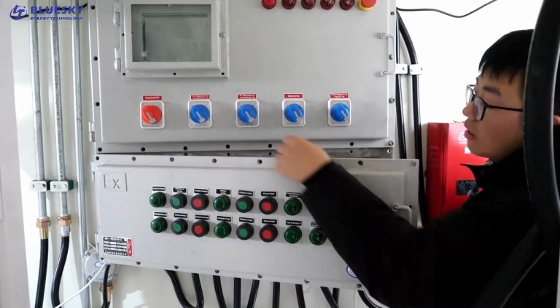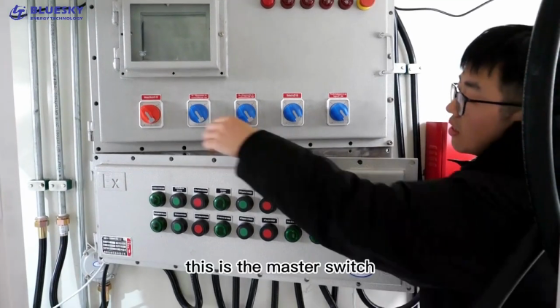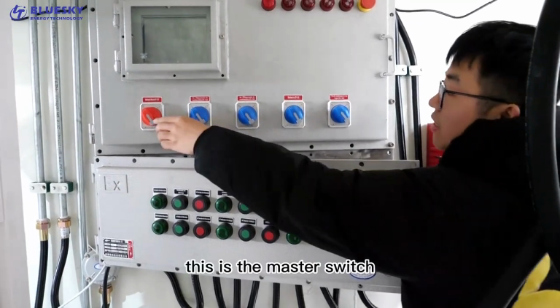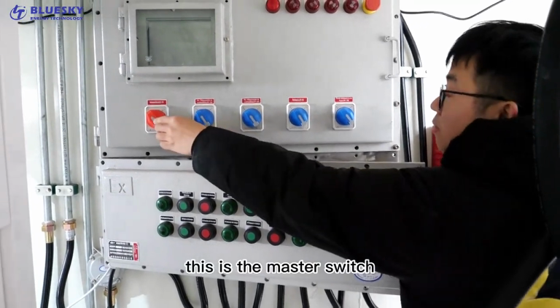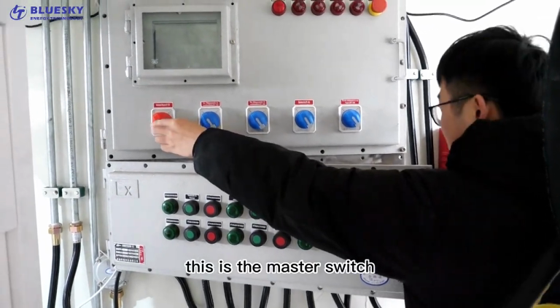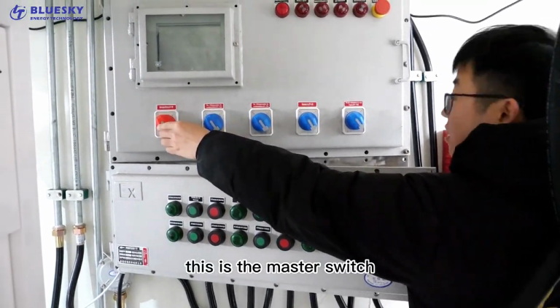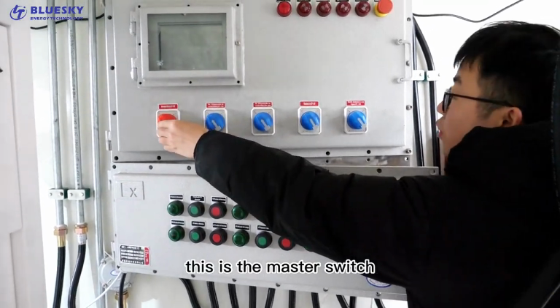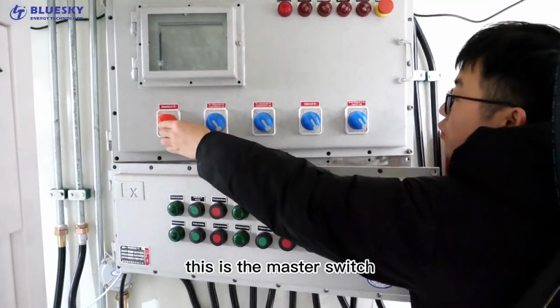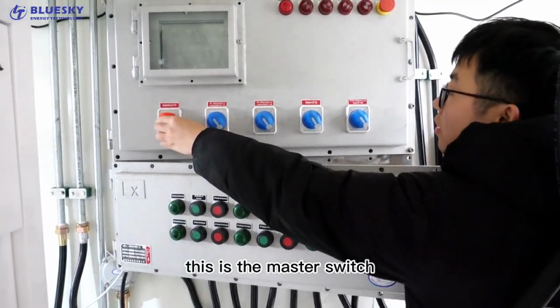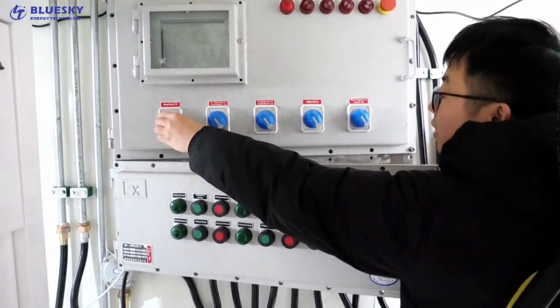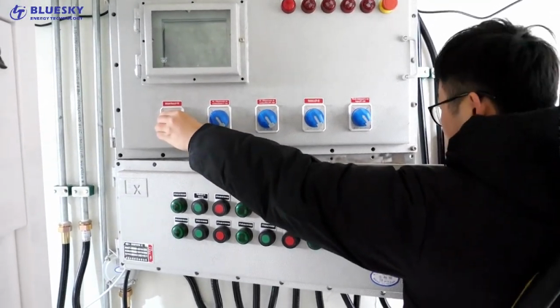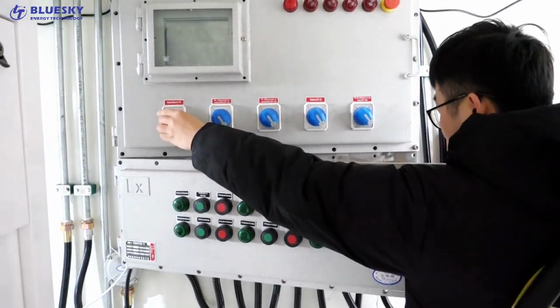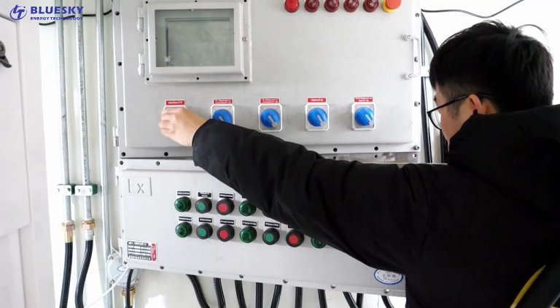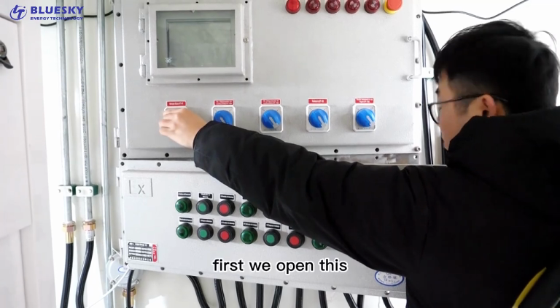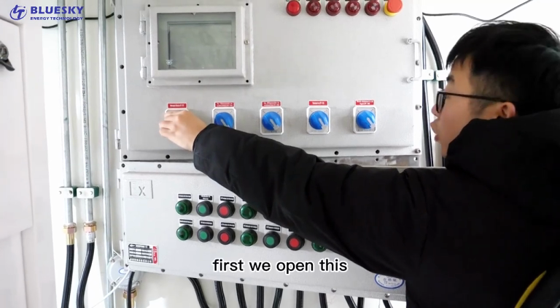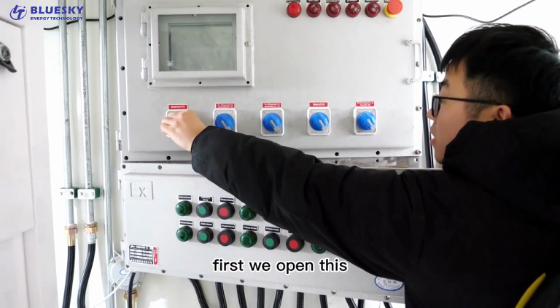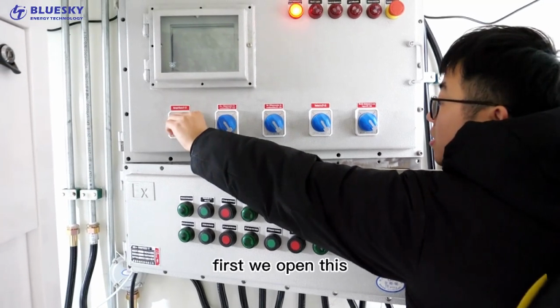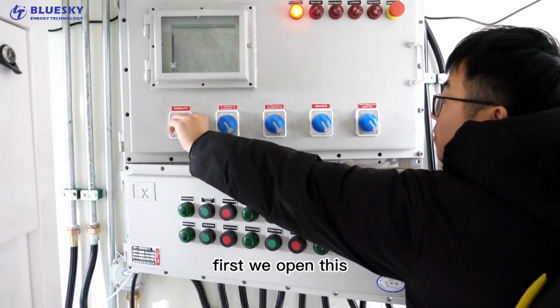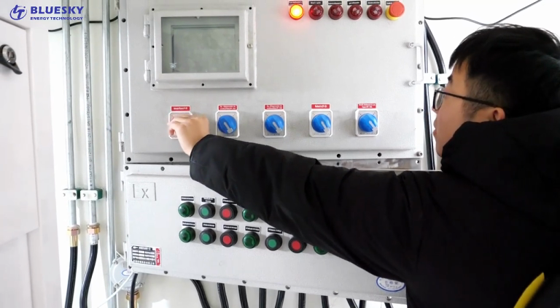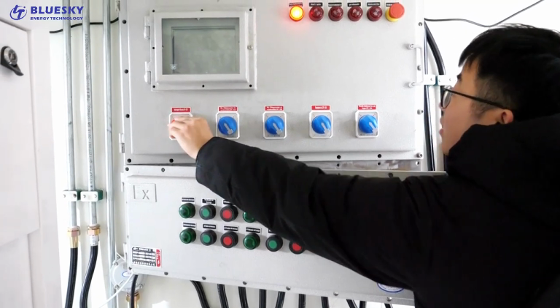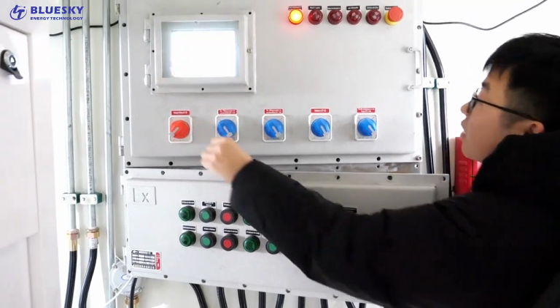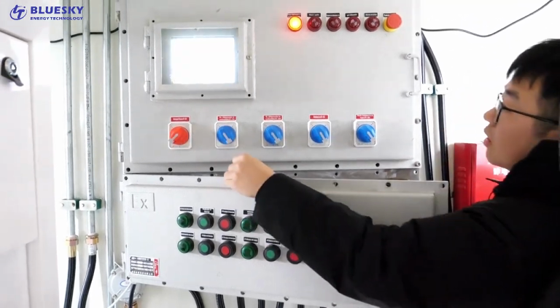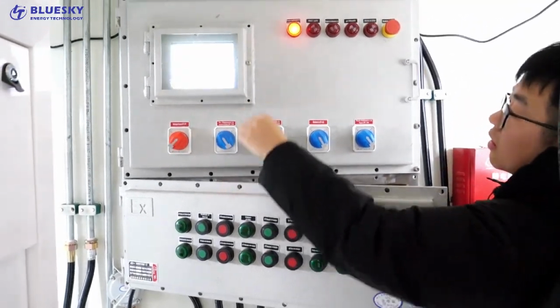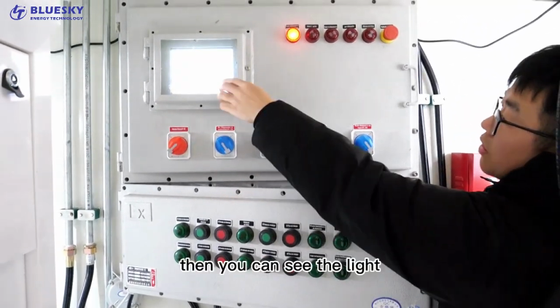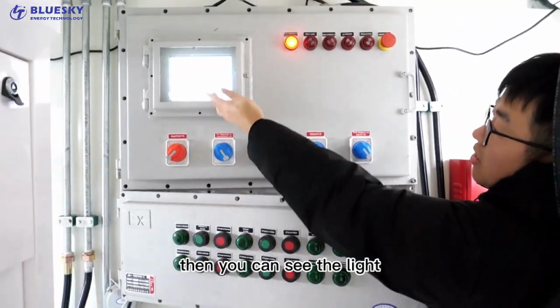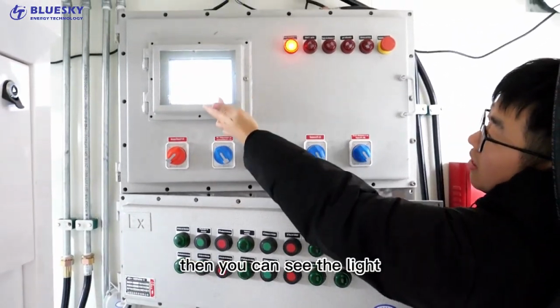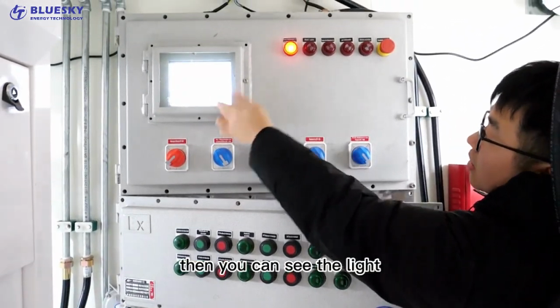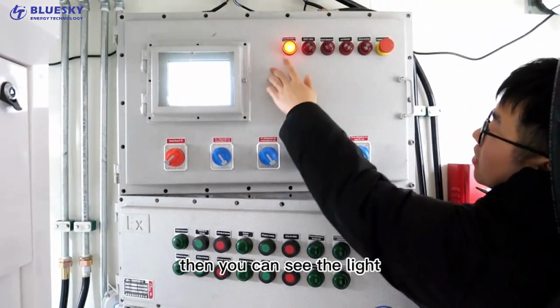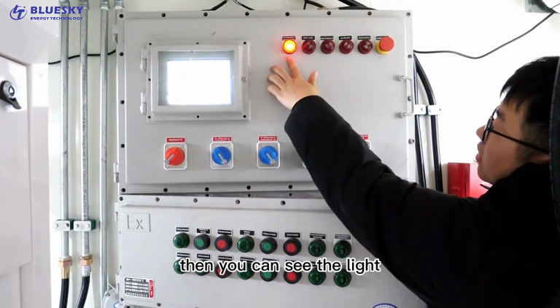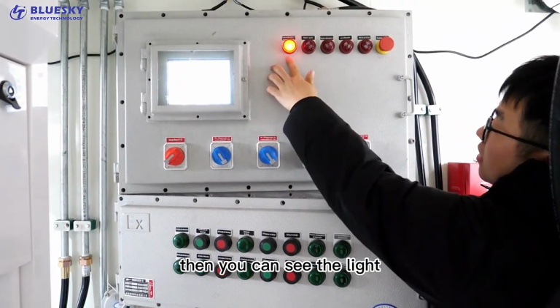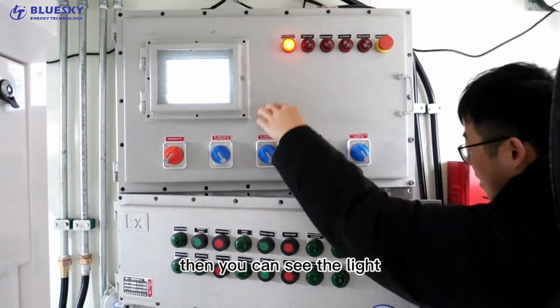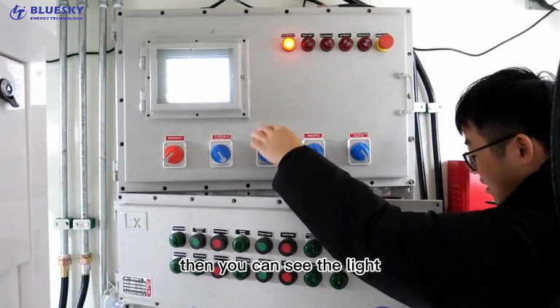This is the master switch. Then you can see the light.